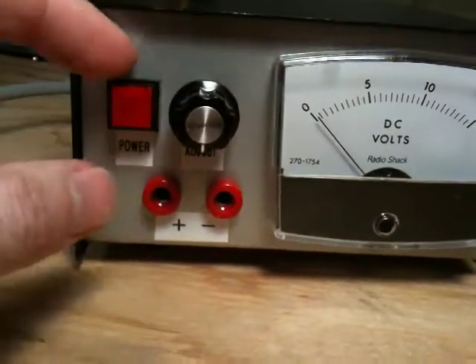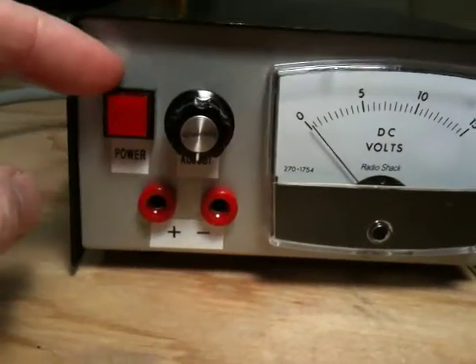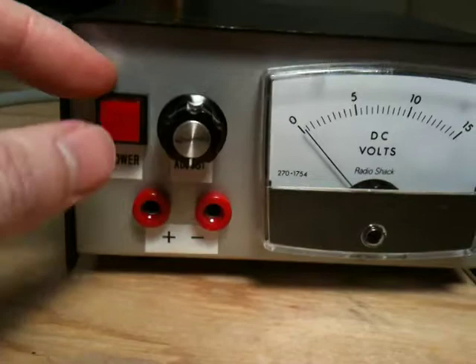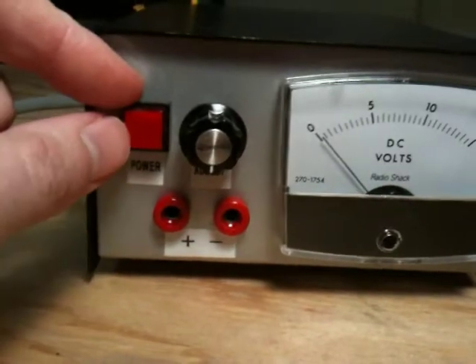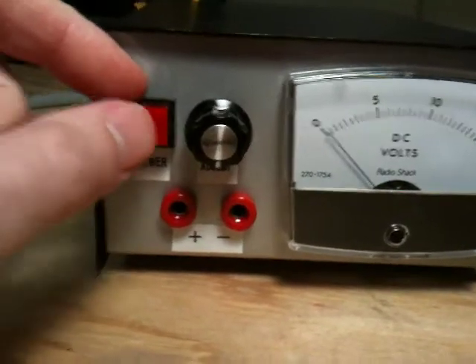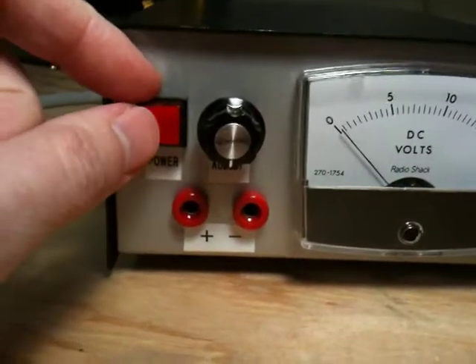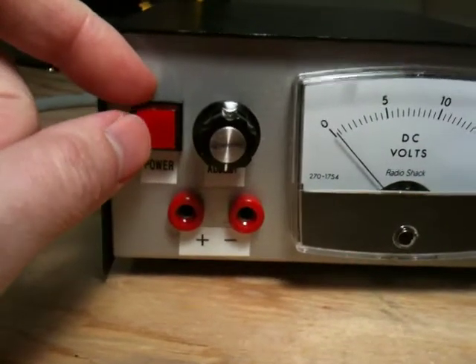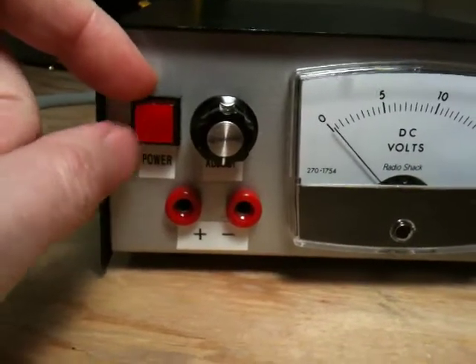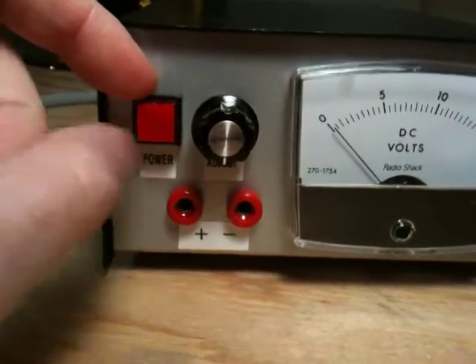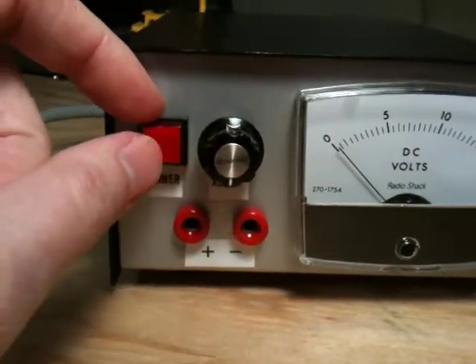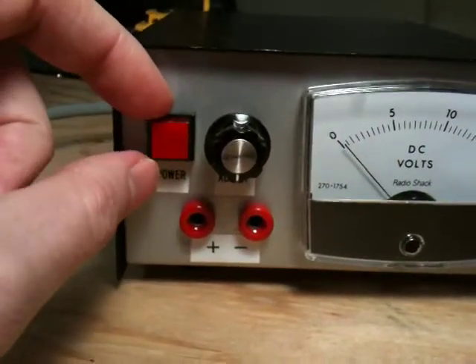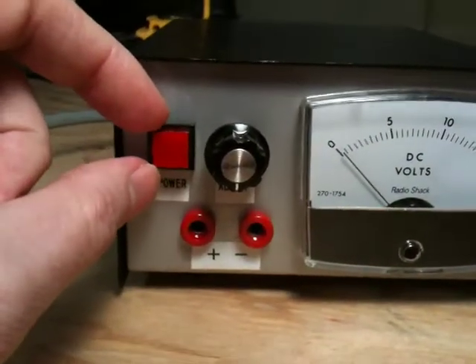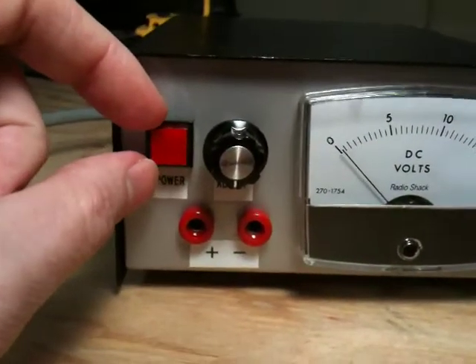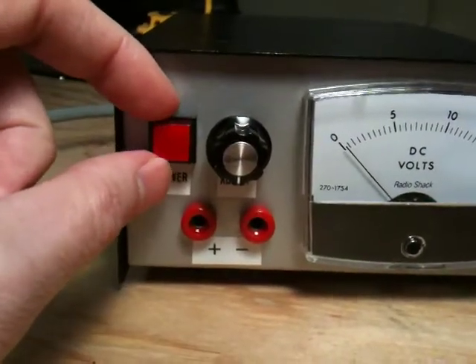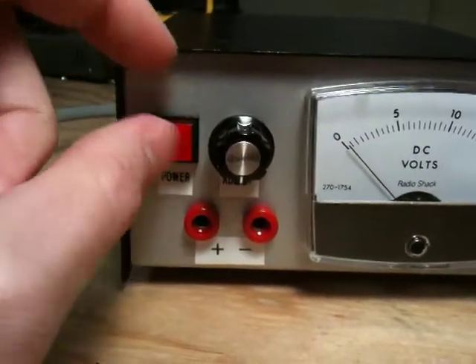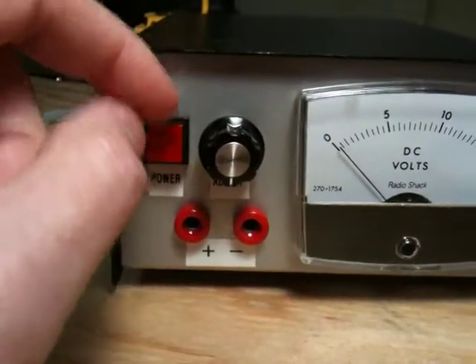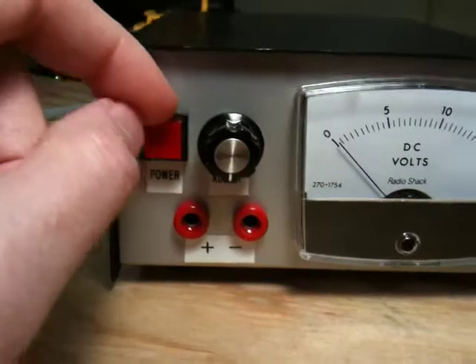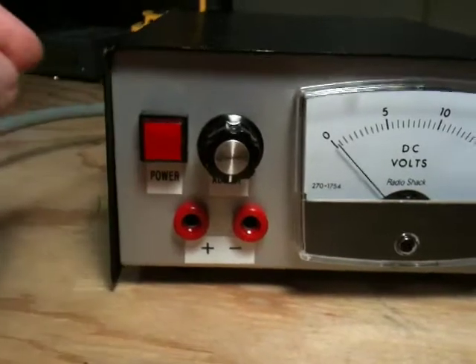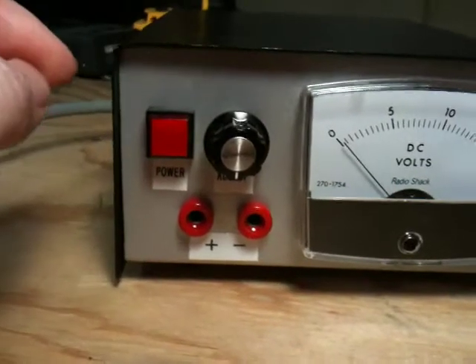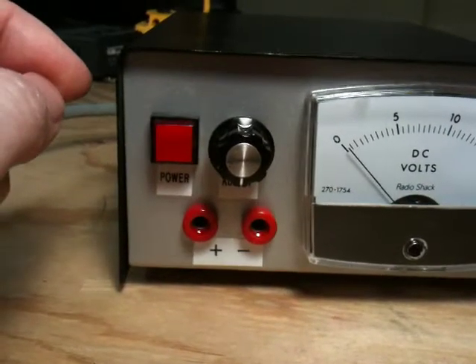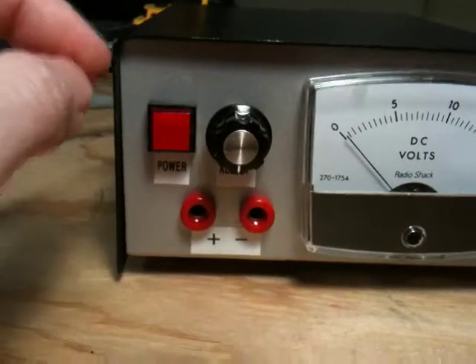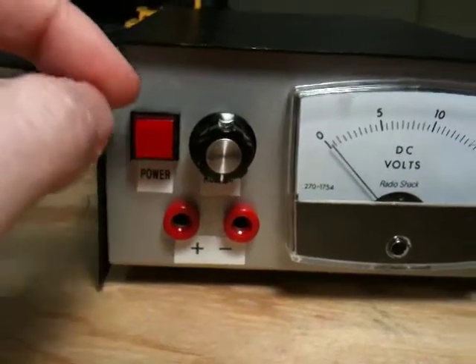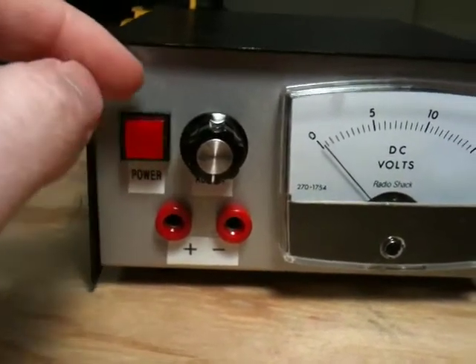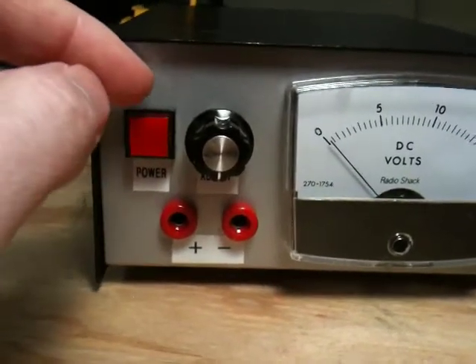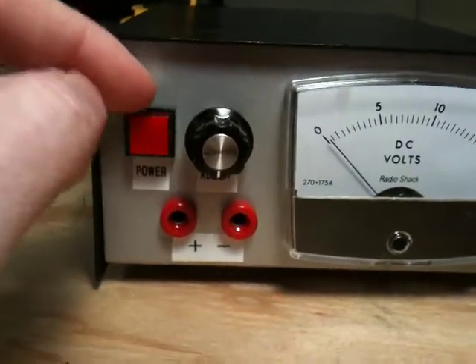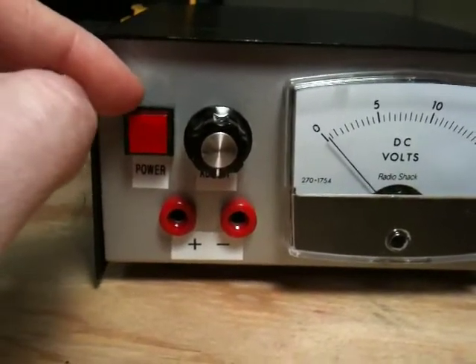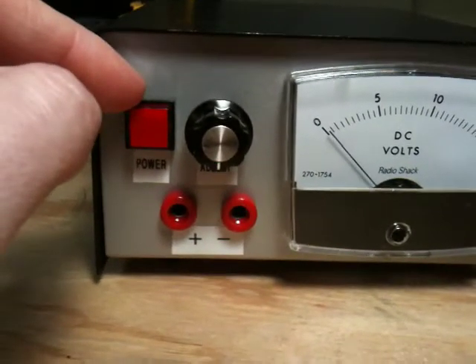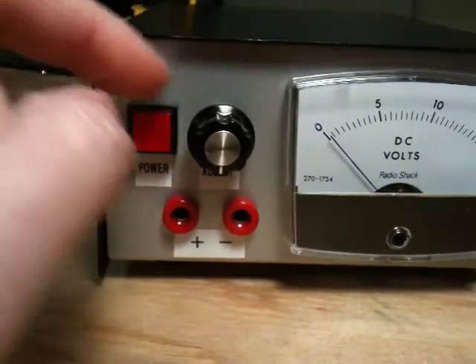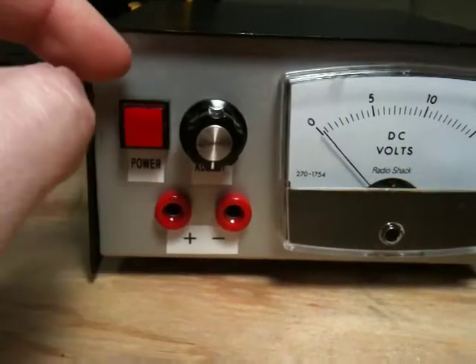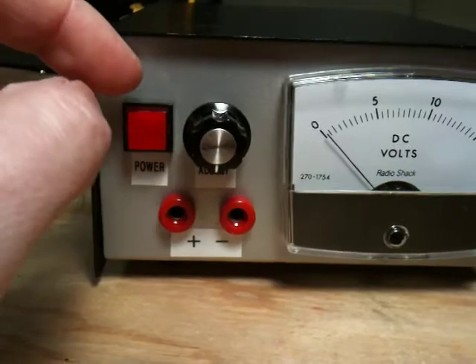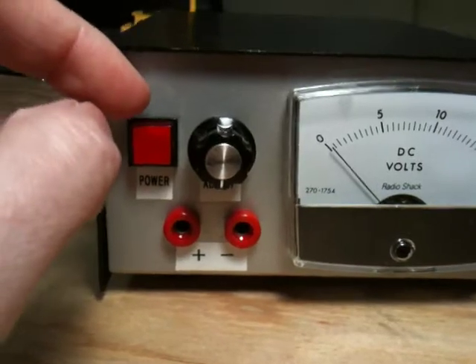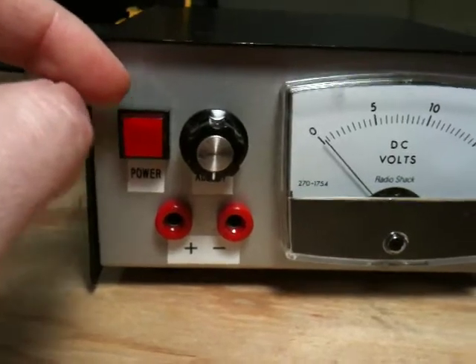It's got a lit power button here, but the bulb actually burned out a while back. It's an older switch, so it has a little filament. I'll probably convert that to LED so that it doesn't burn out.